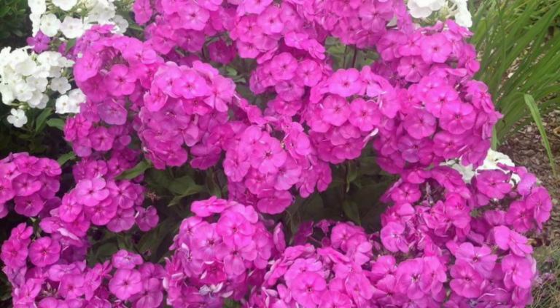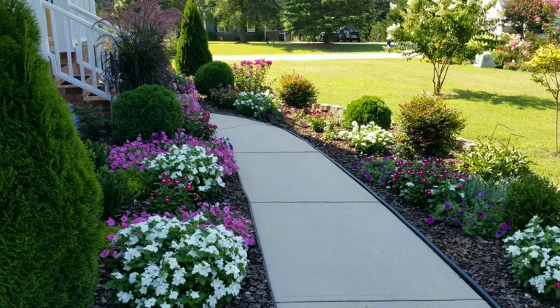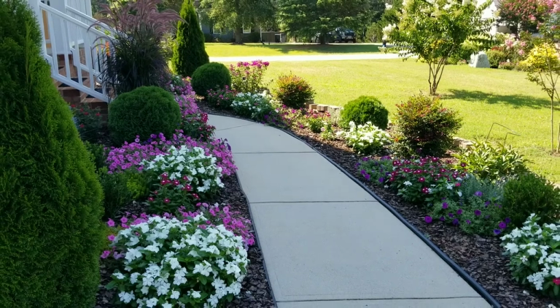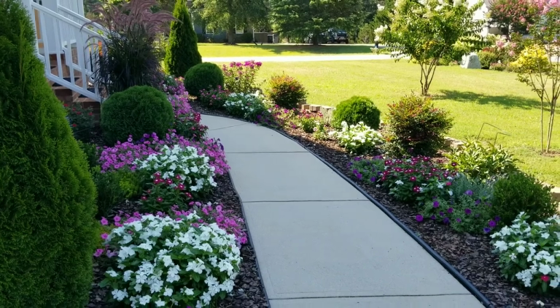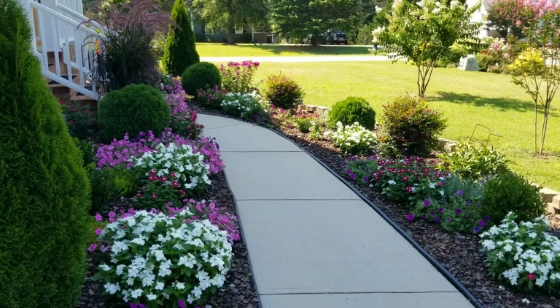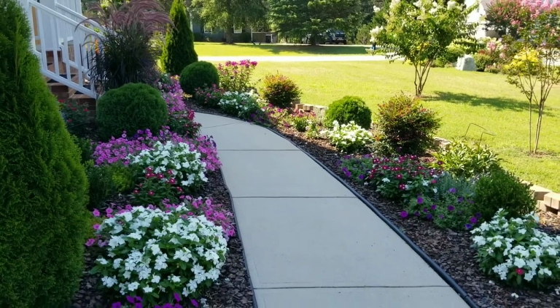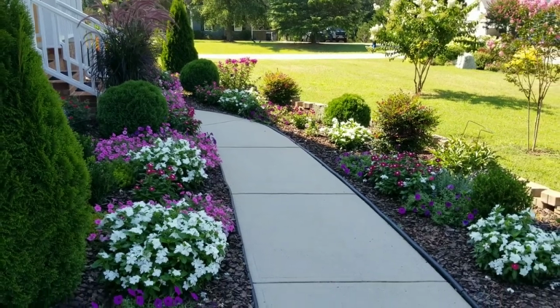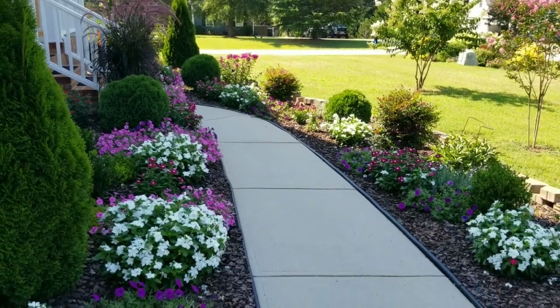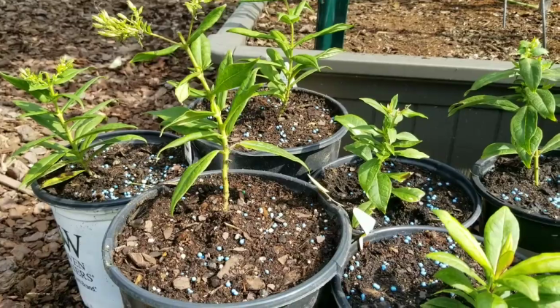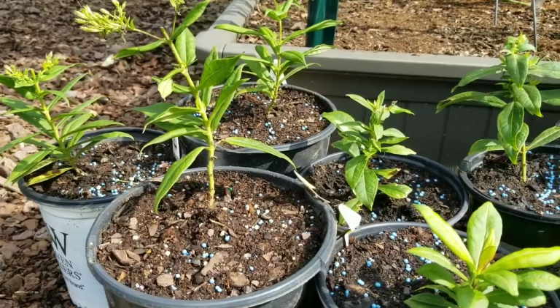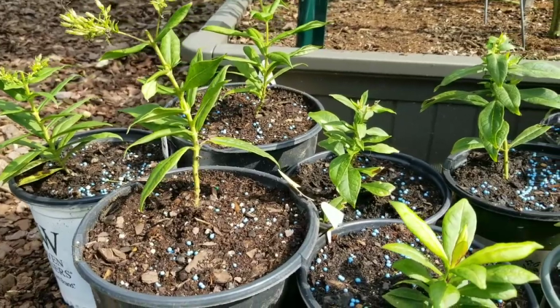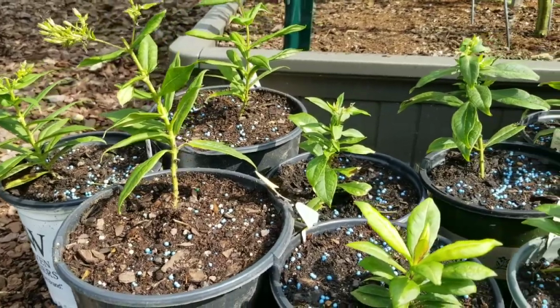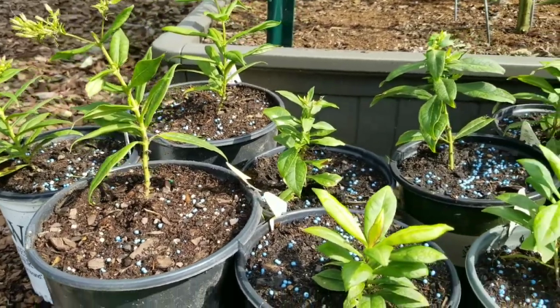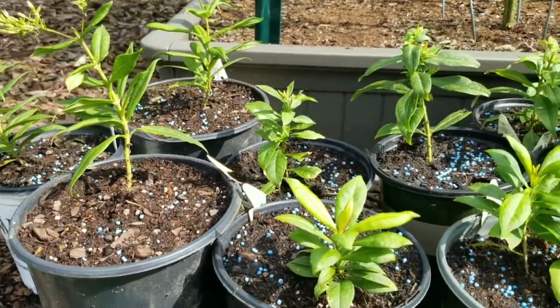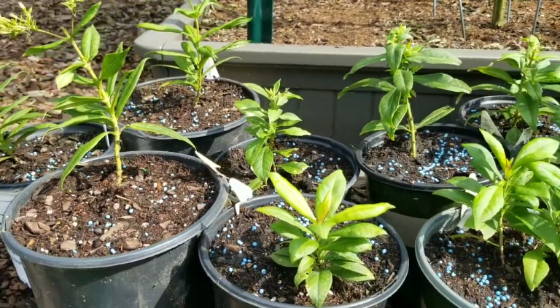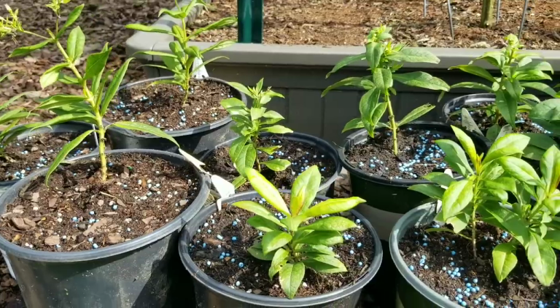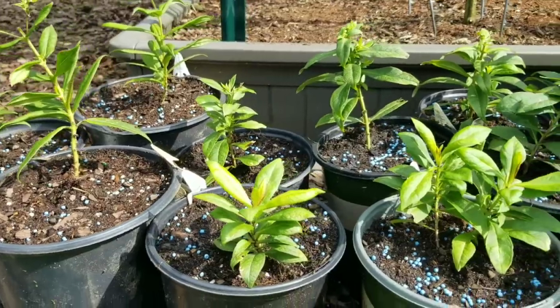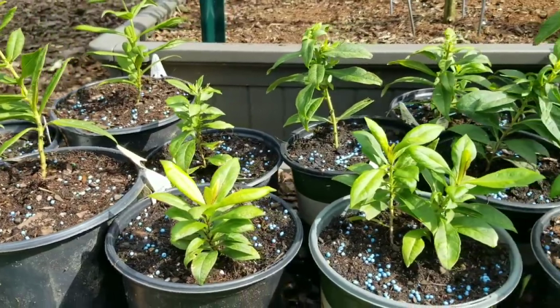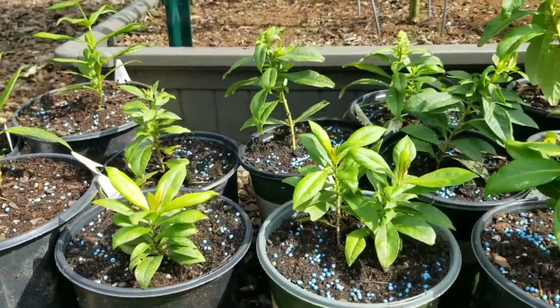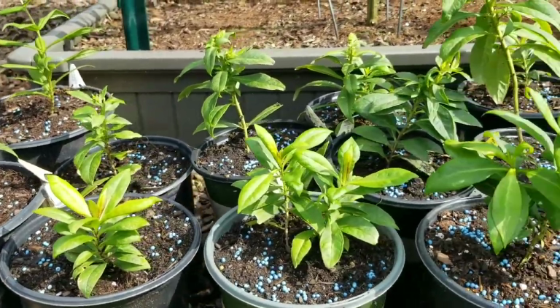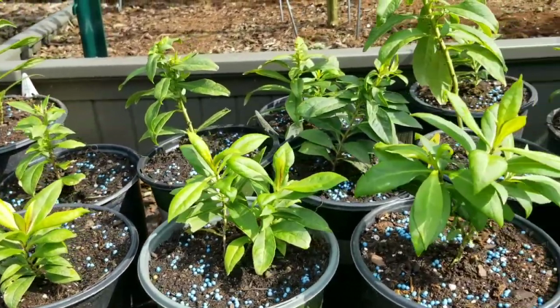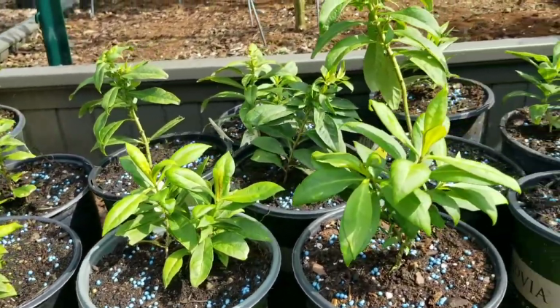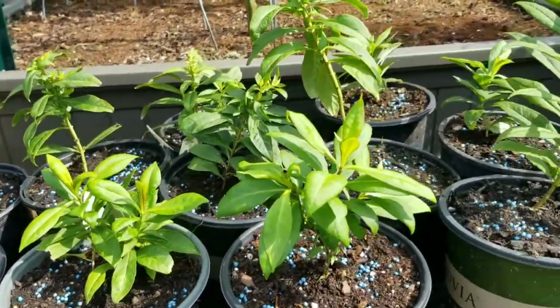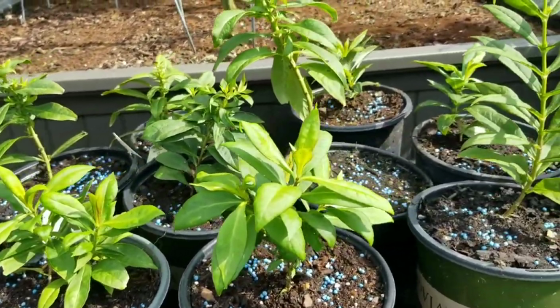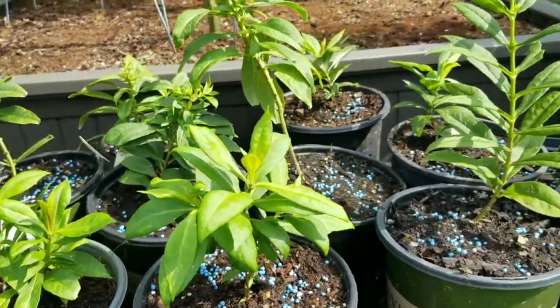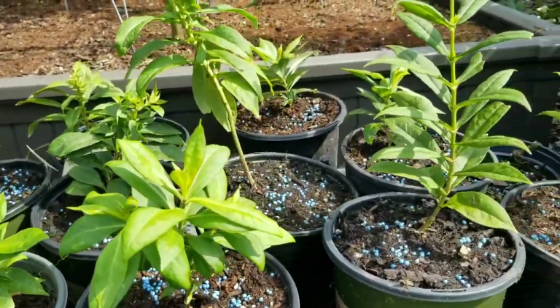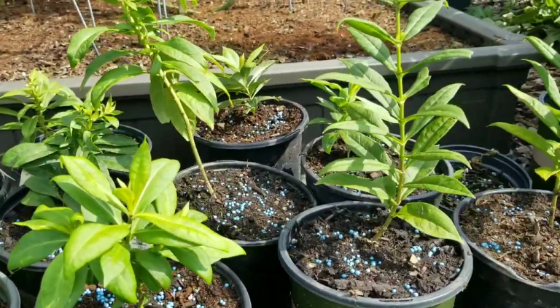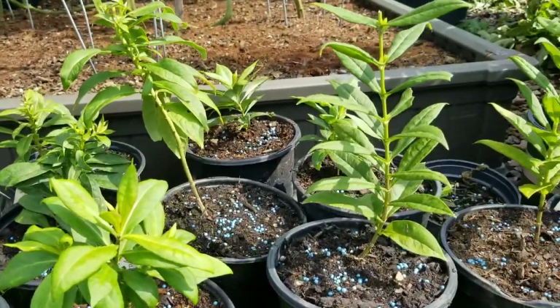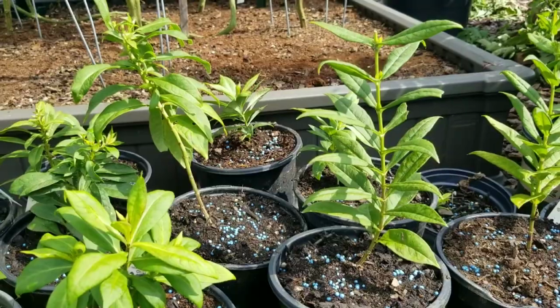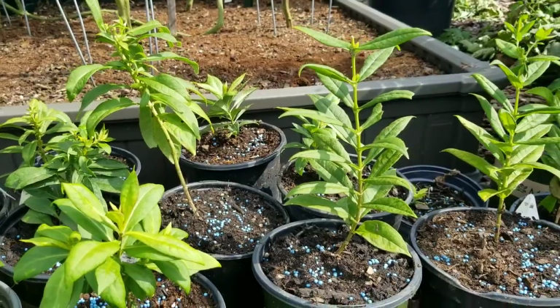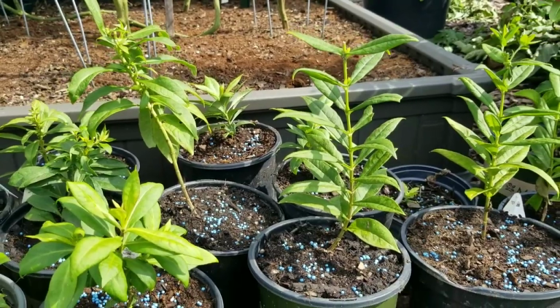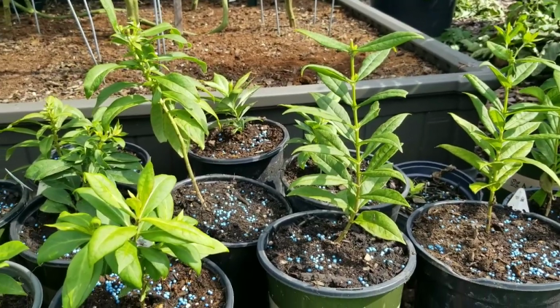These came from a garden. It was a bigger phlox plant that I divided up into smaller containers, and then they grew out of the smaller containers and I potted them up into larger containers.